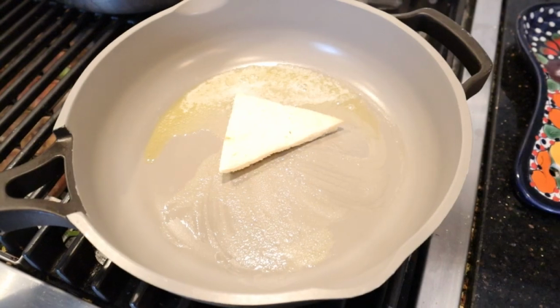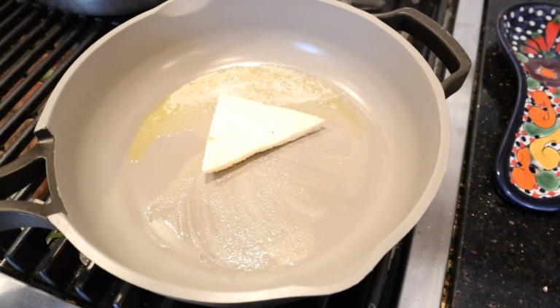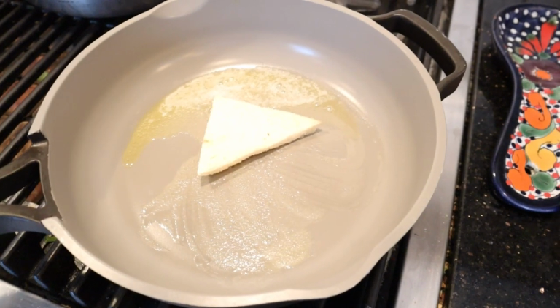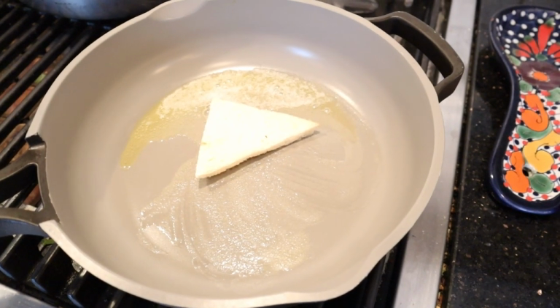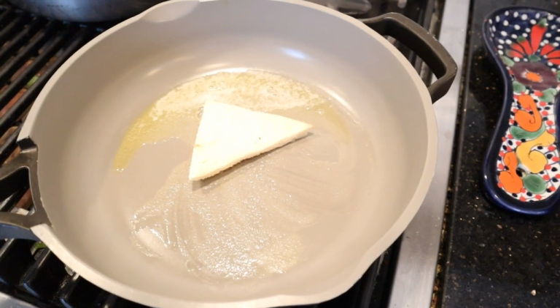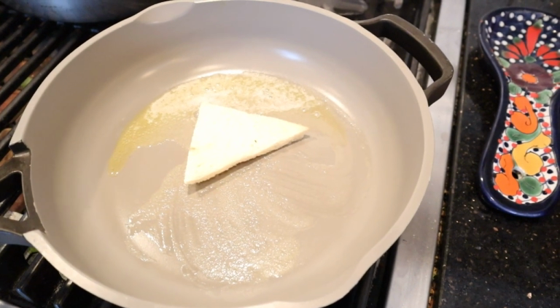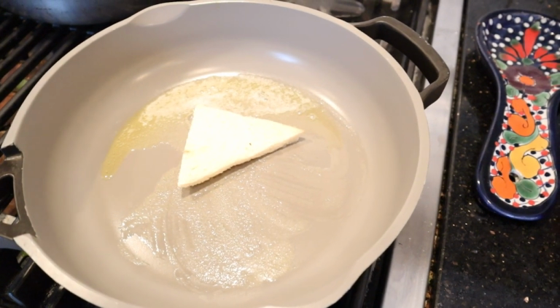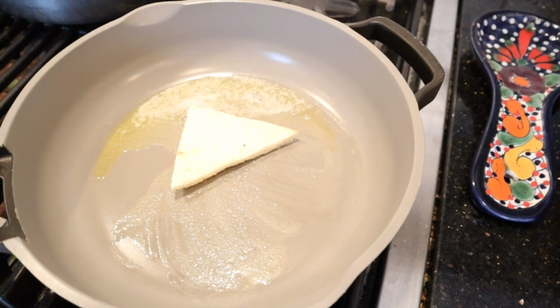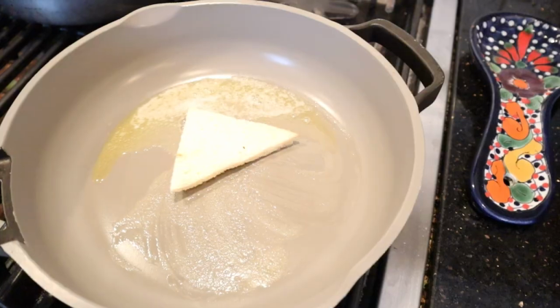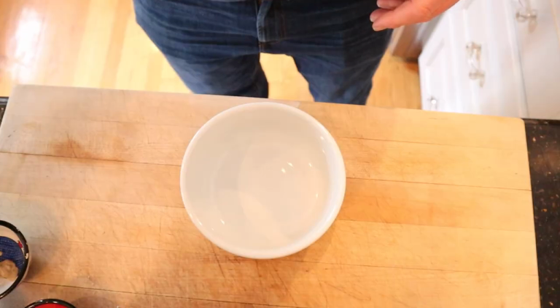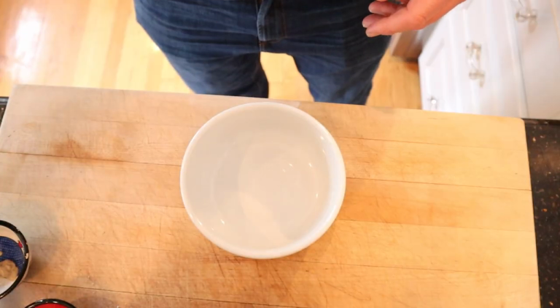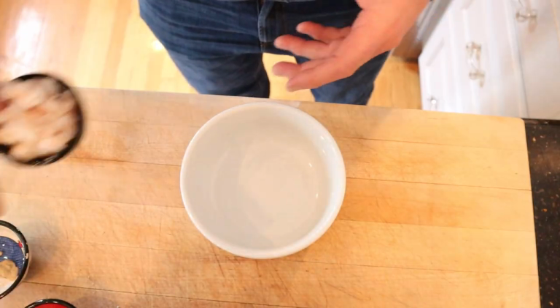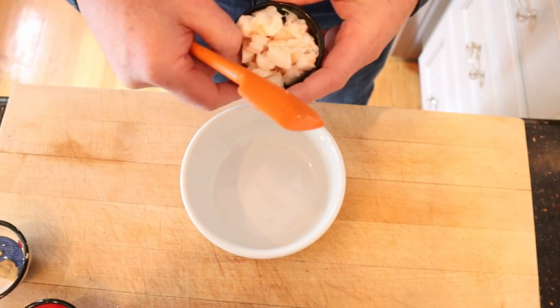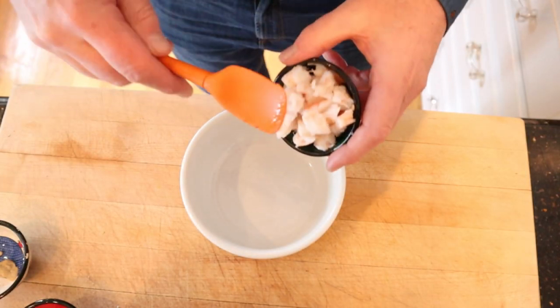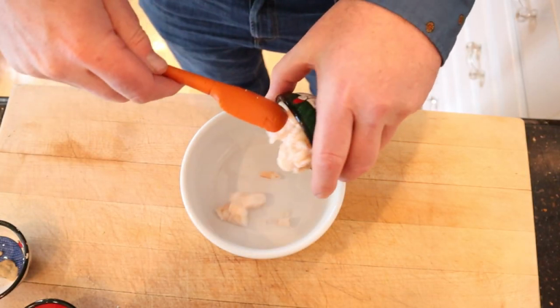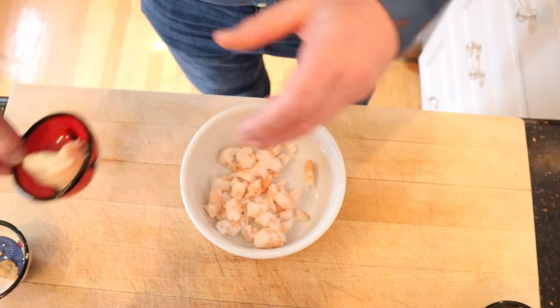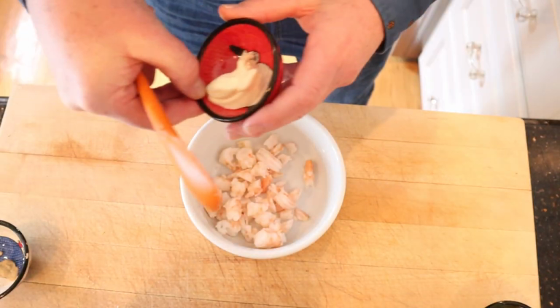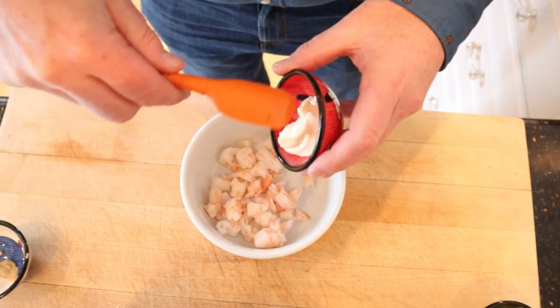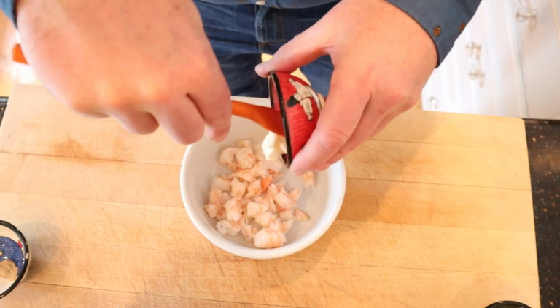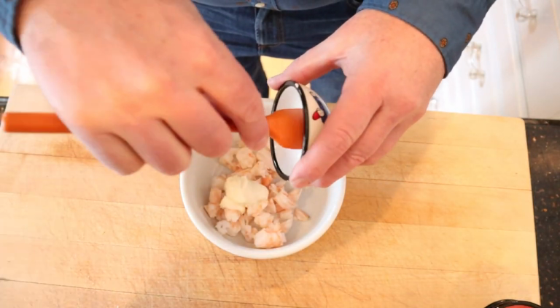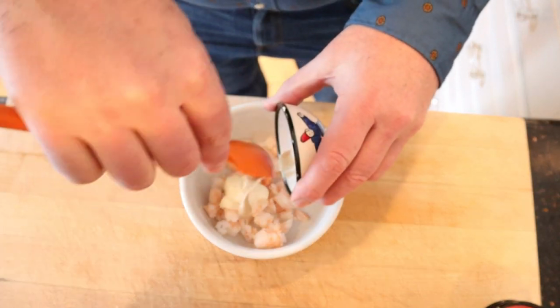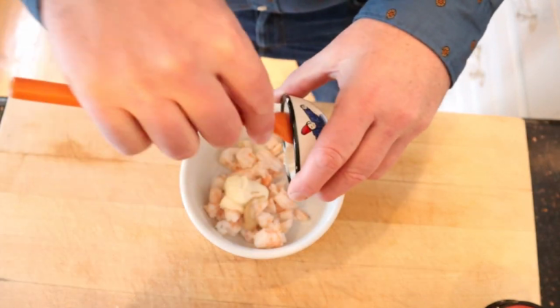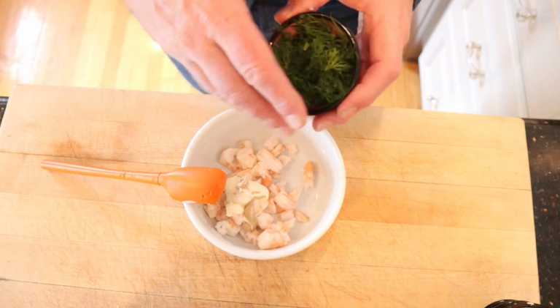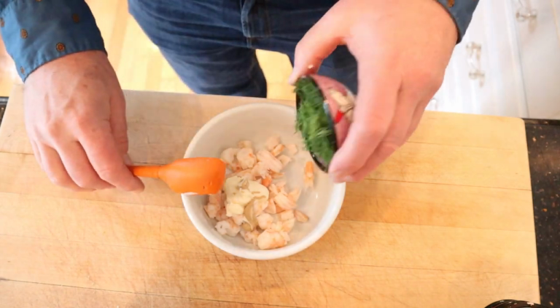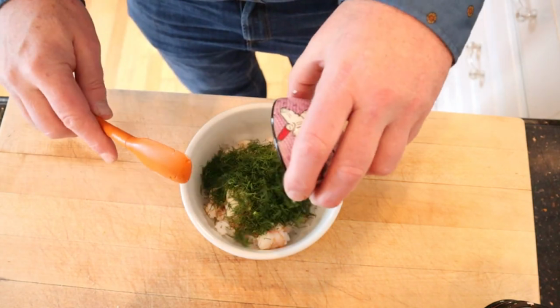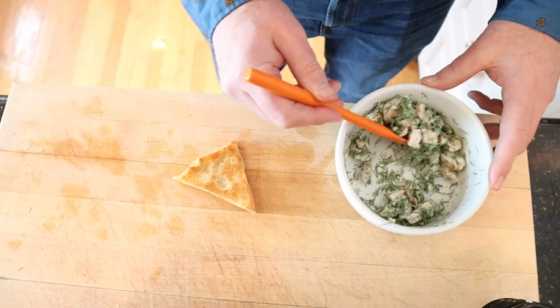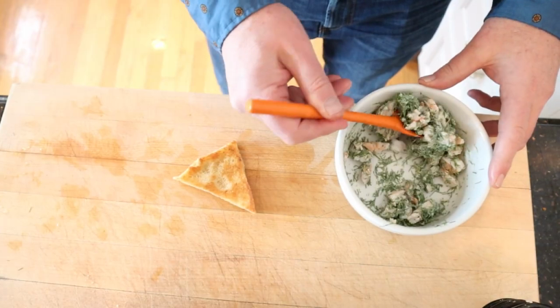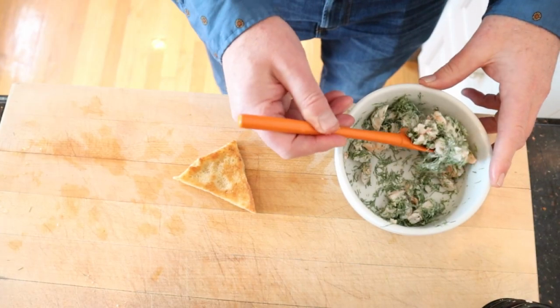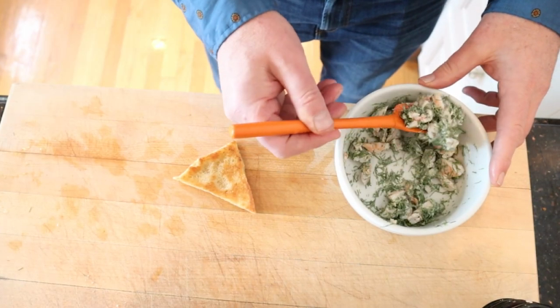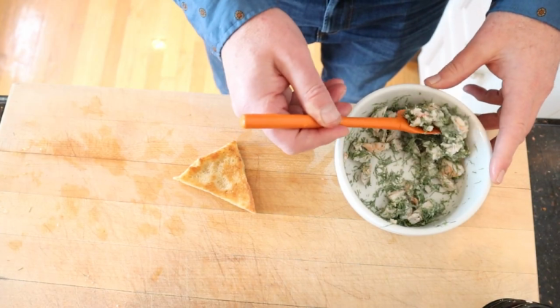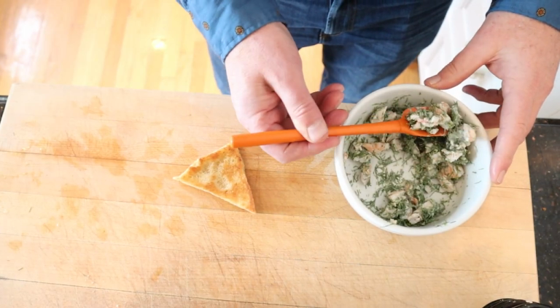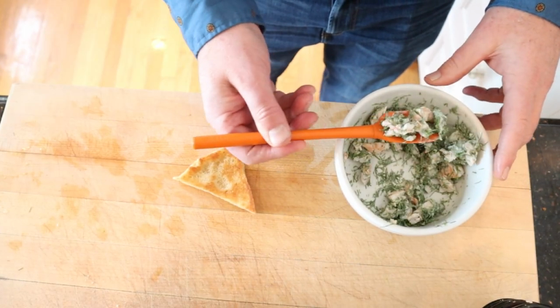First thing we have to do is toast up a piece of bread with the crust removed in some butter. While the toast is toasting, we're going to take chopped shrimp, mix it with mayonnaise, Dijon mustard, and a mess of dill, chopped. And we put that onto a piece of the toast.